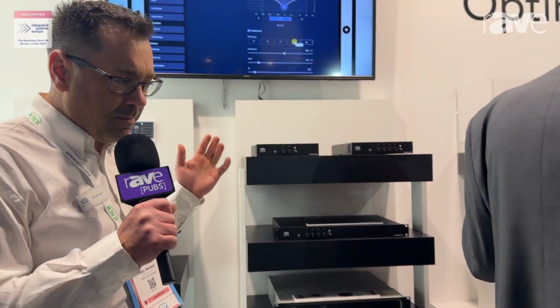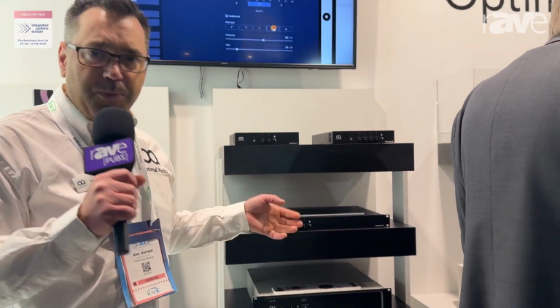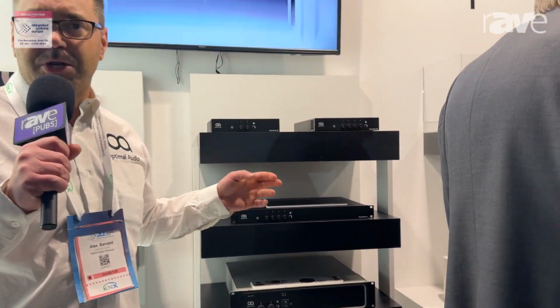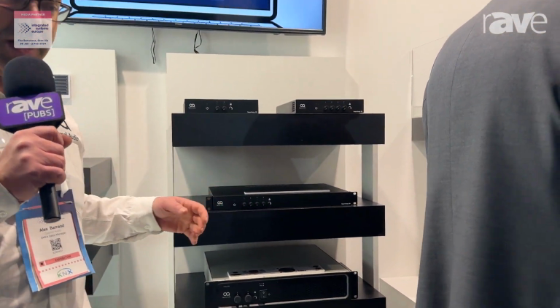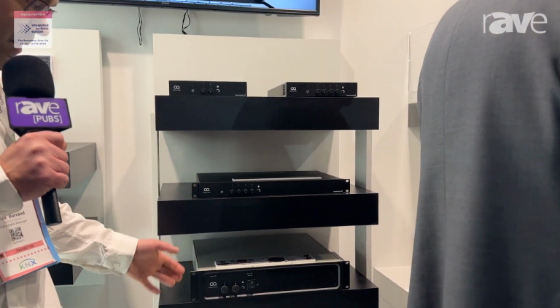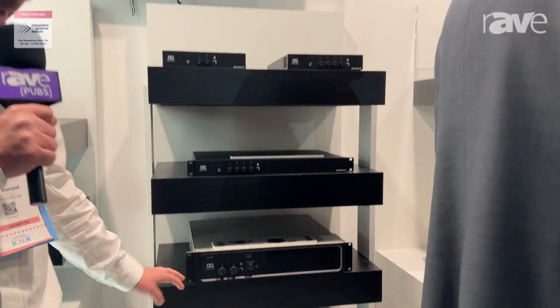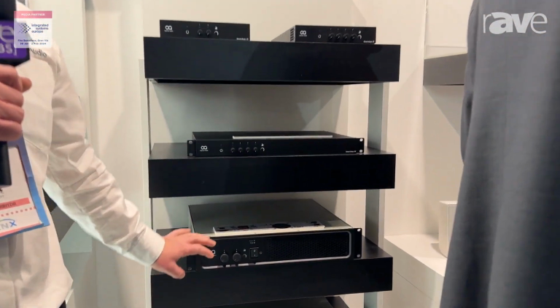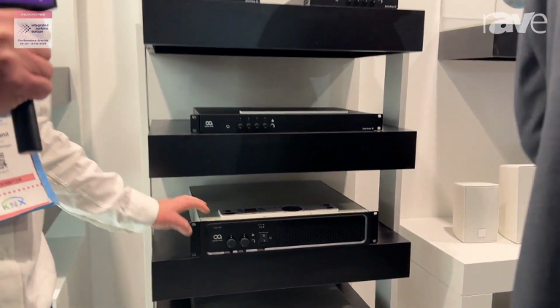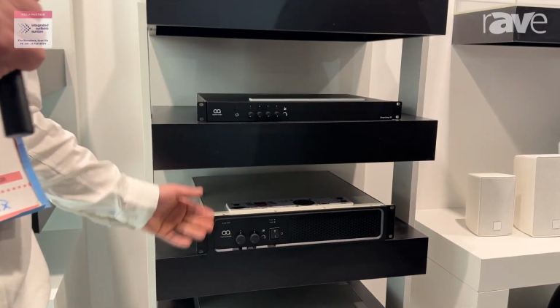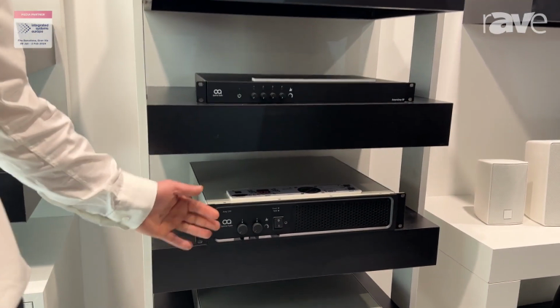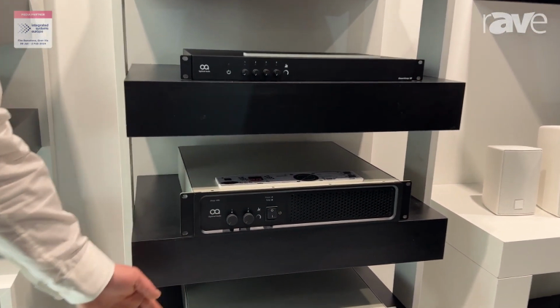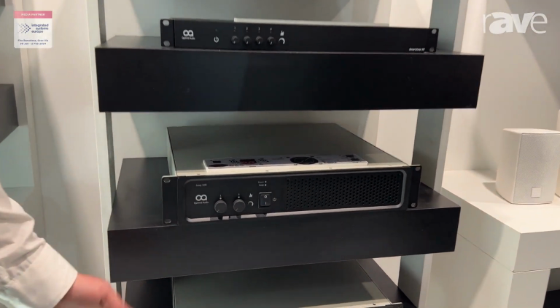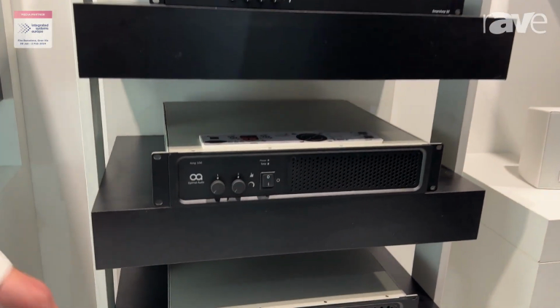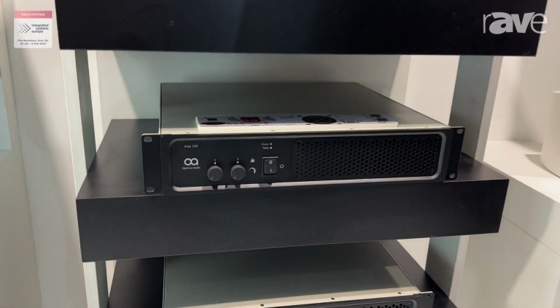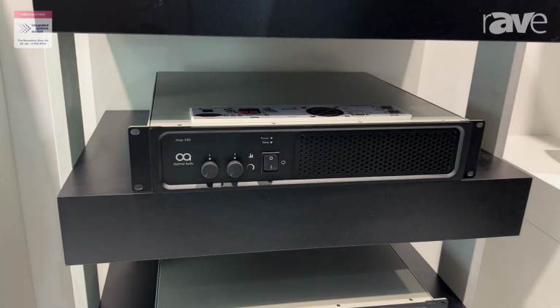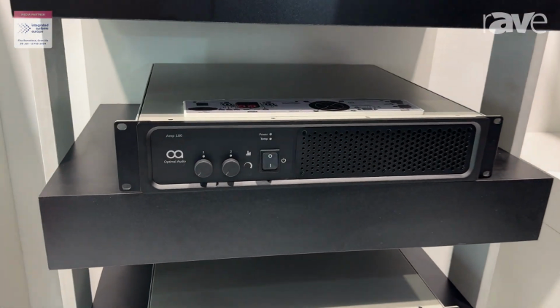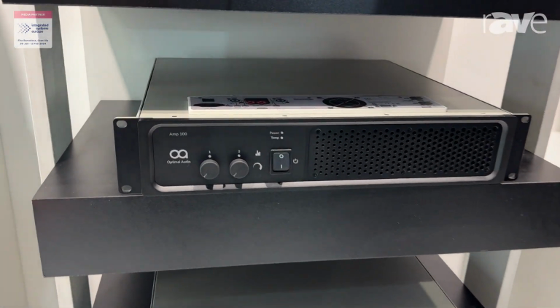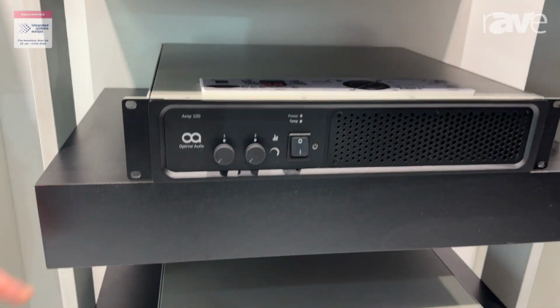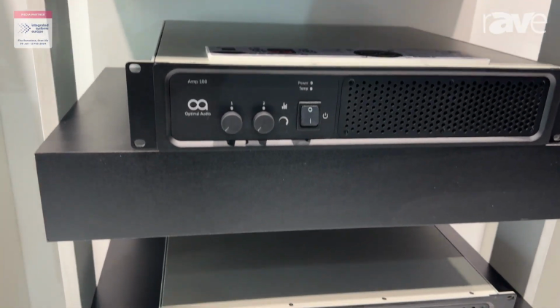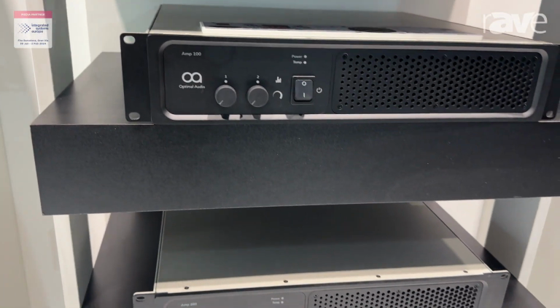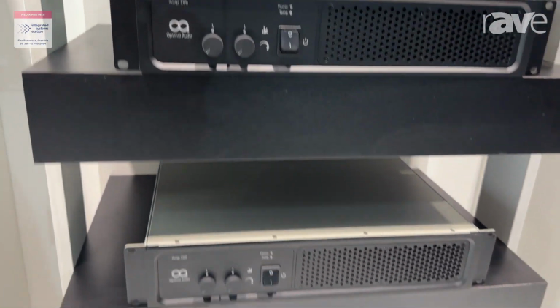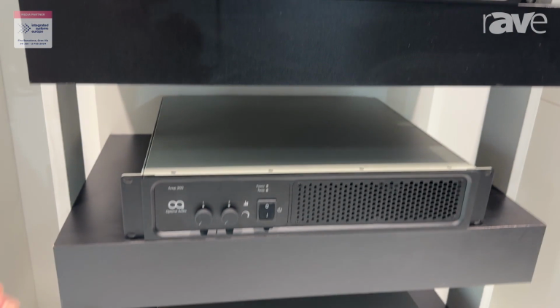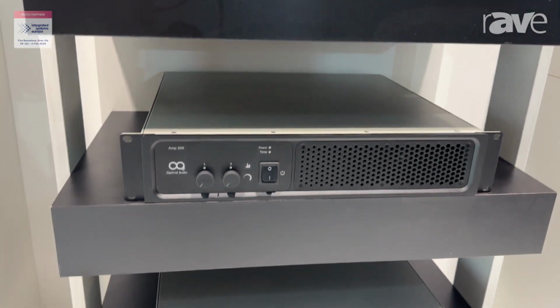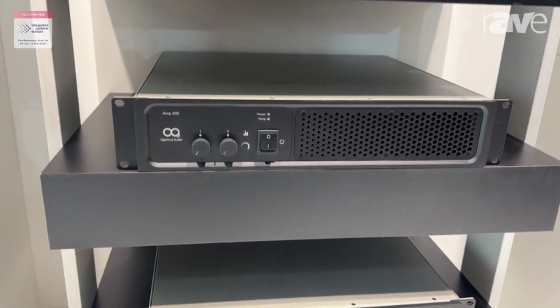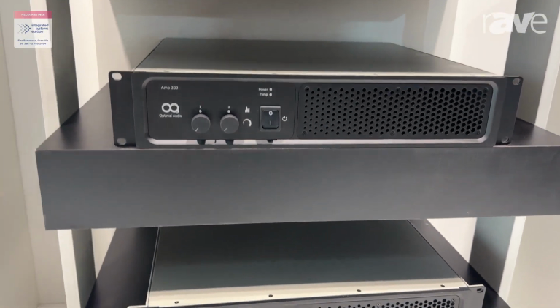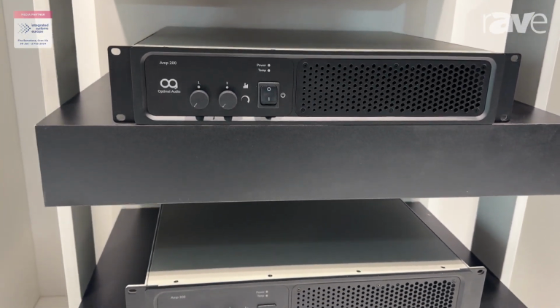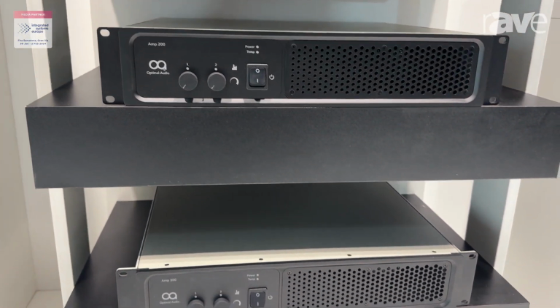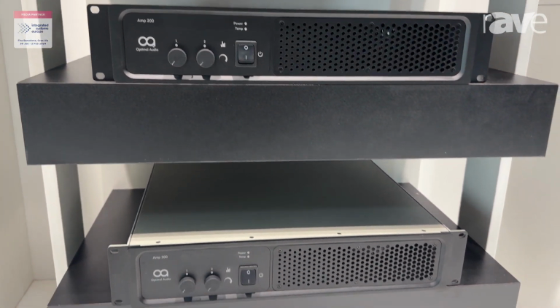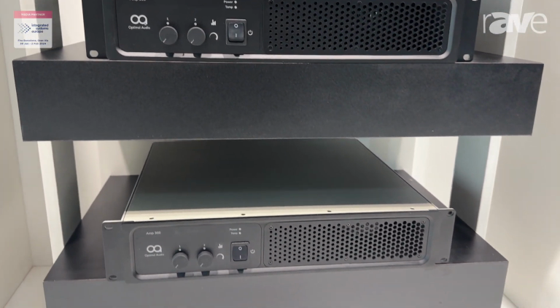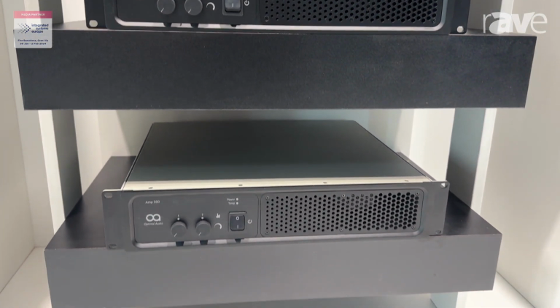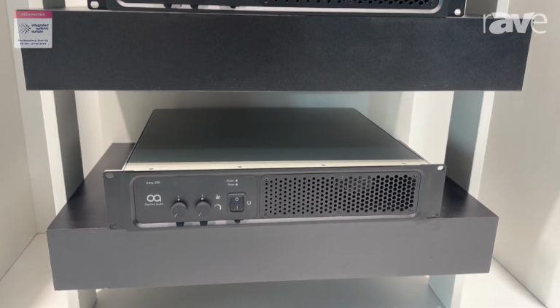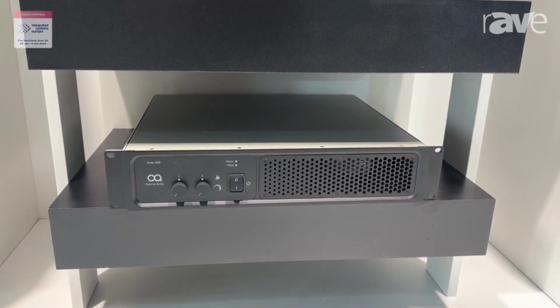Our new products we're showing this year are the new amplifiers — the AMP 100, 200, and 300. The one down the bottom is the heaviest one of course. This is the AMP 300. This is 1,350 watts times 2 at 4 ohms.